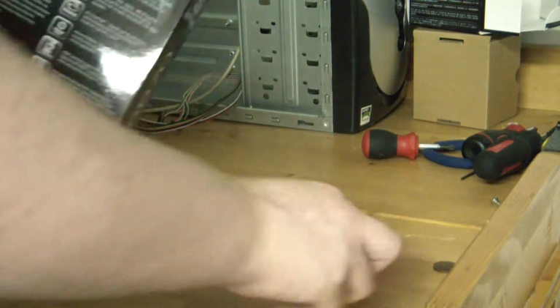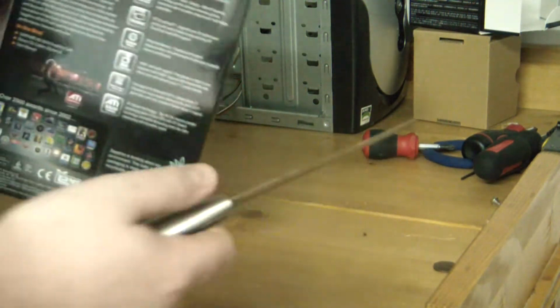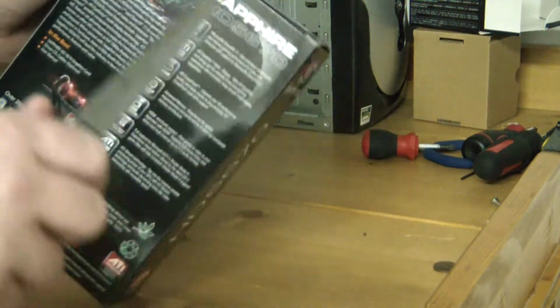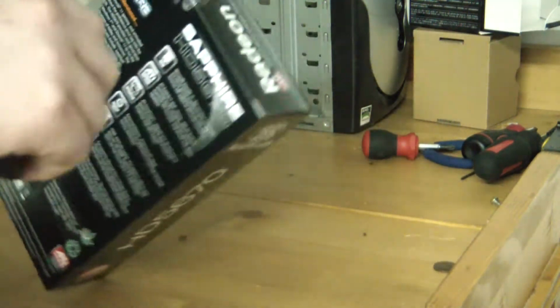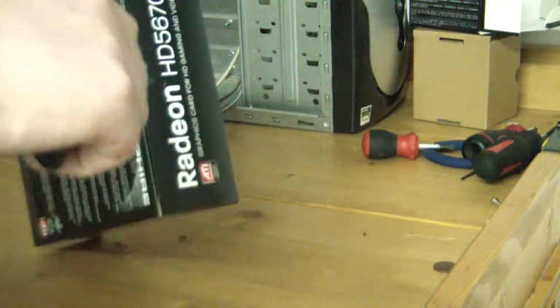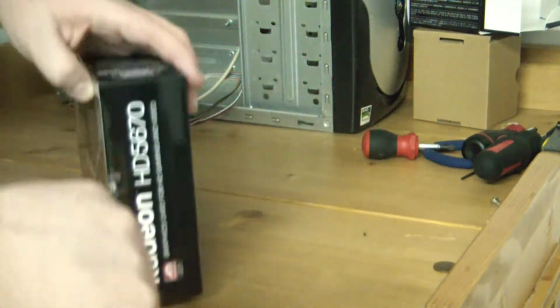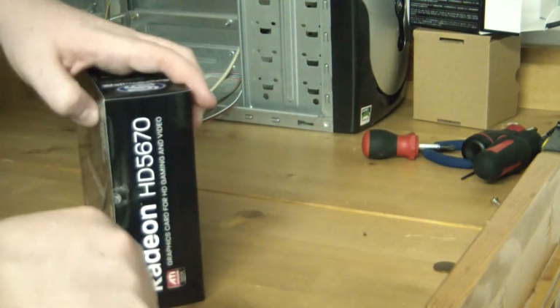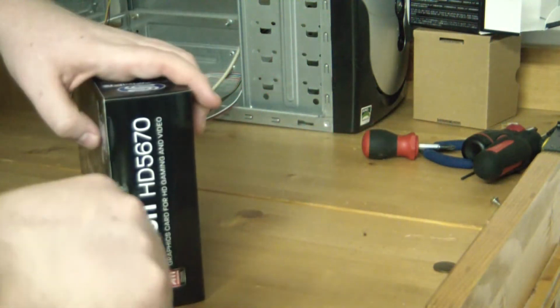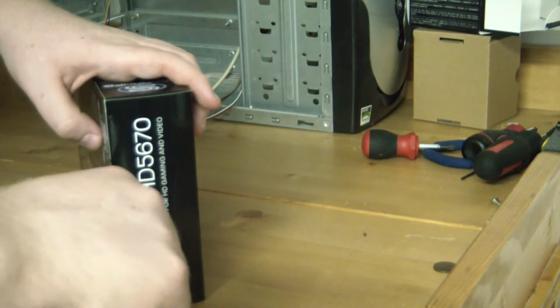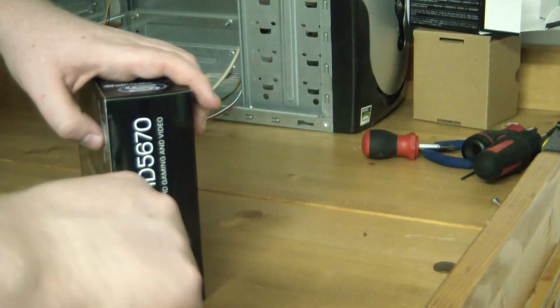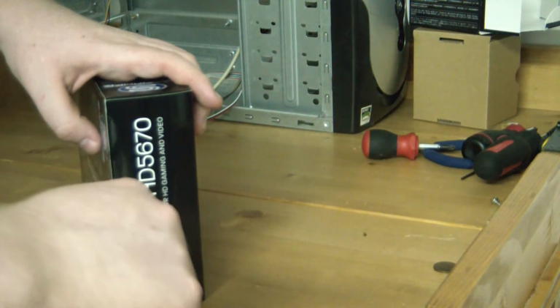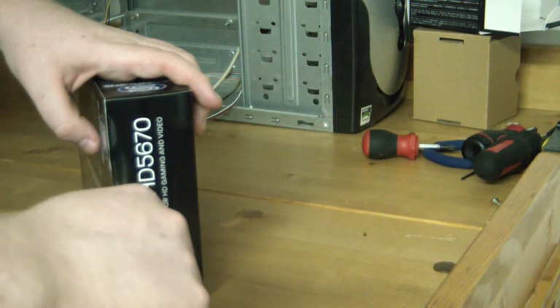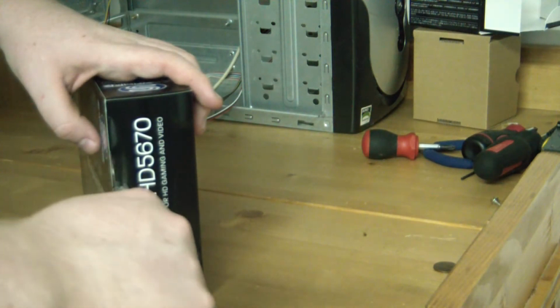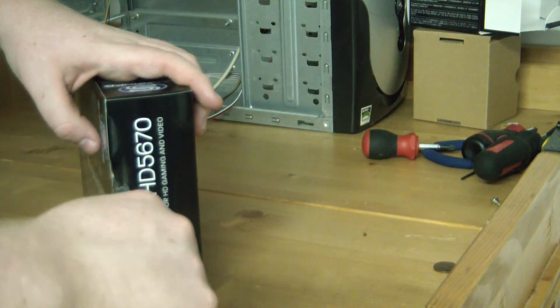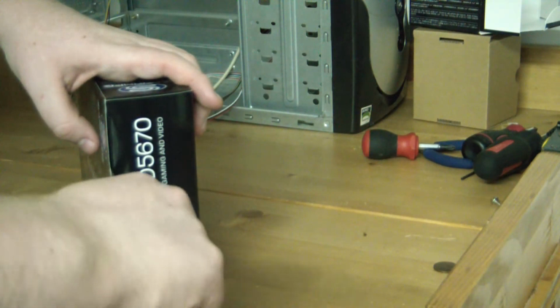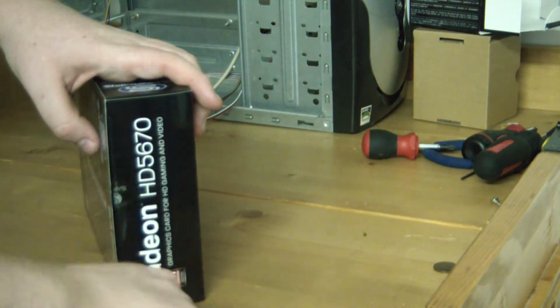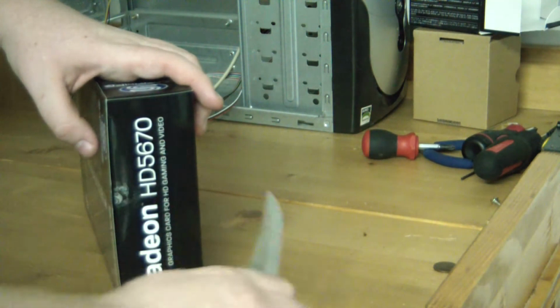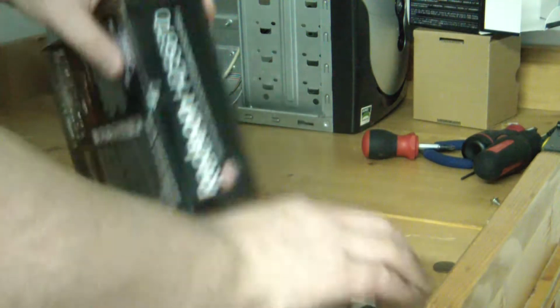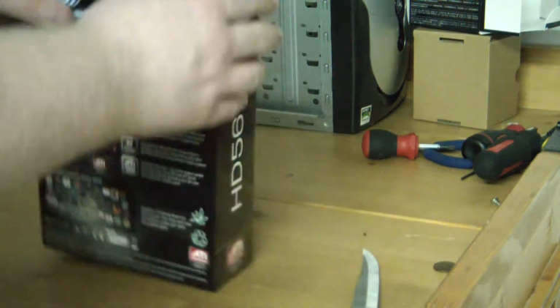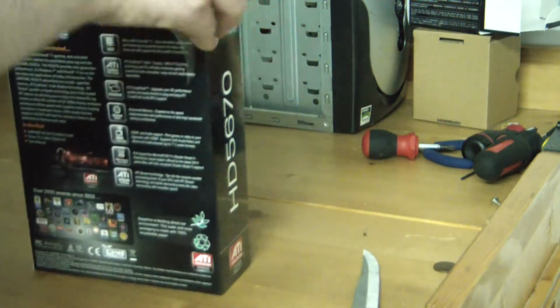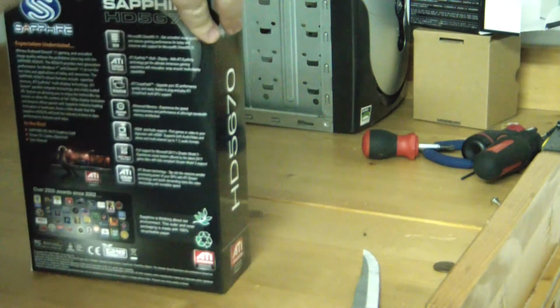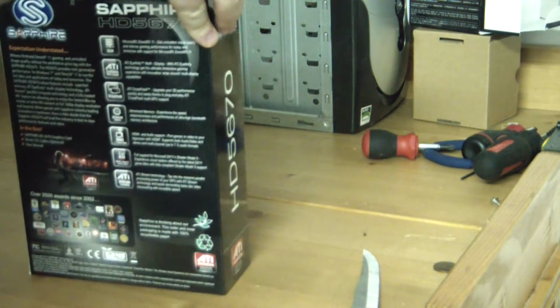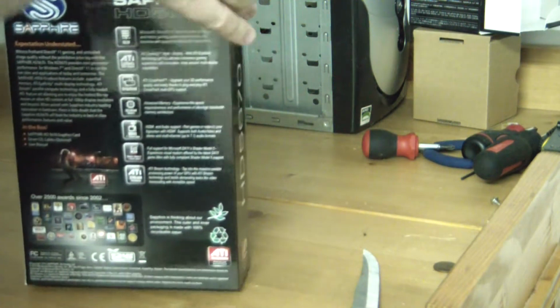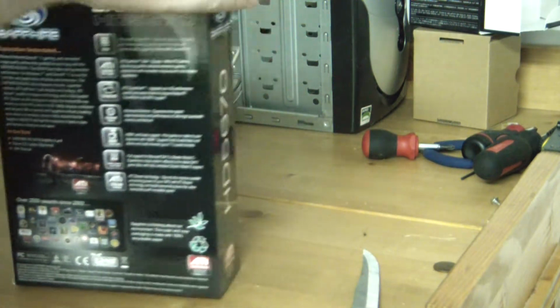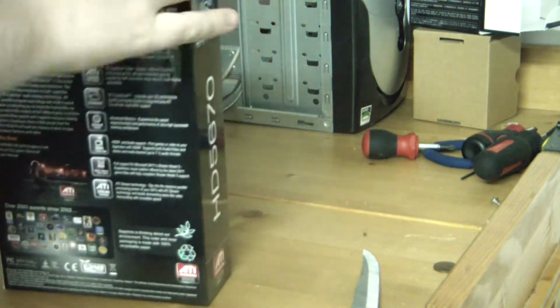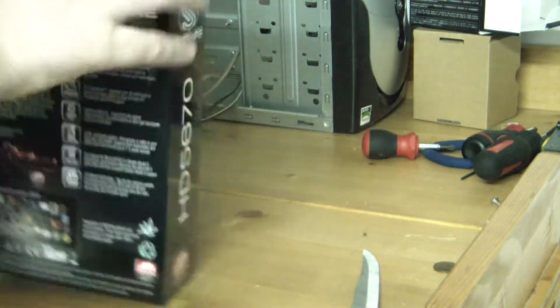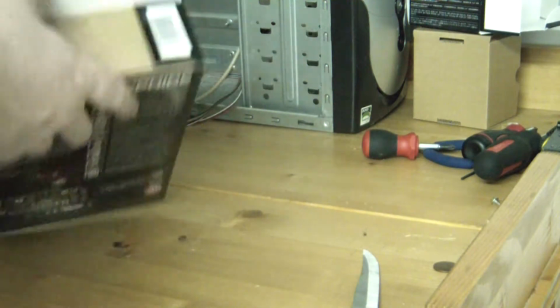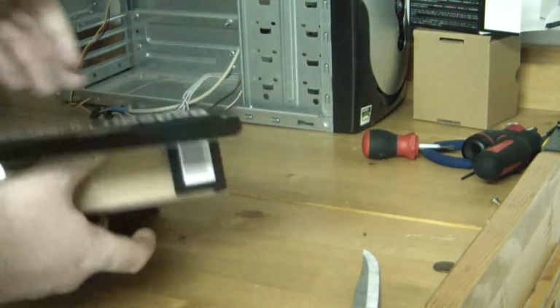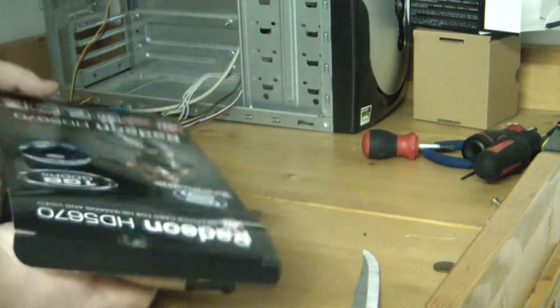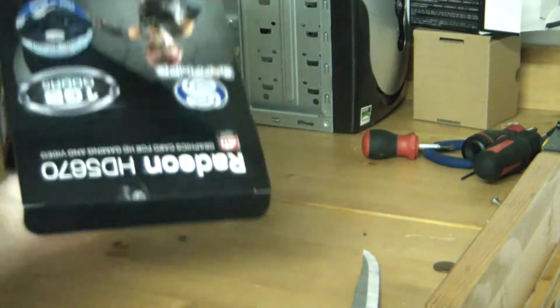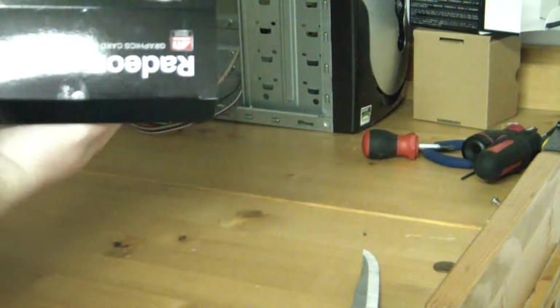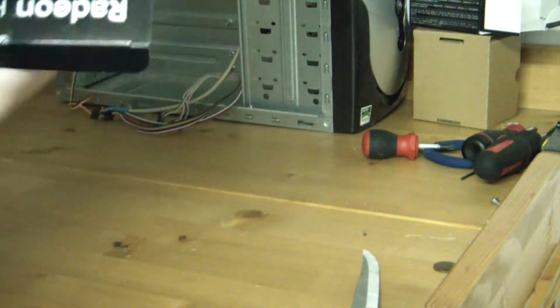So we're going to take our stick knife of doom and just cut this open and pull this out of the box.